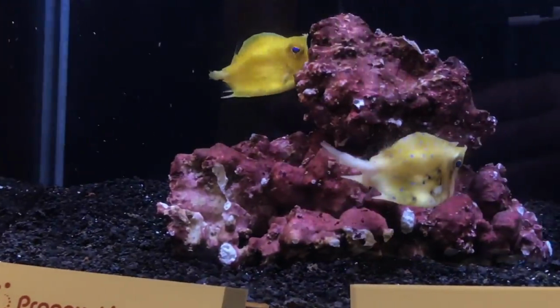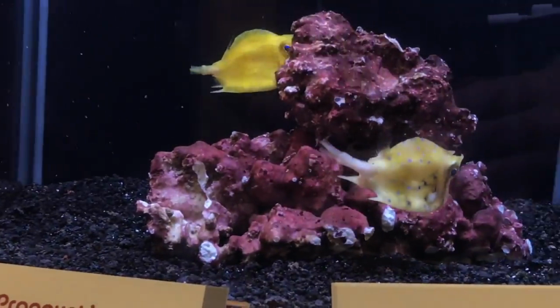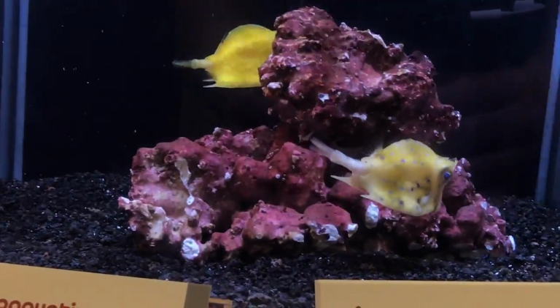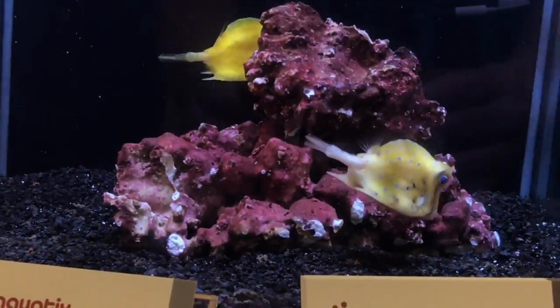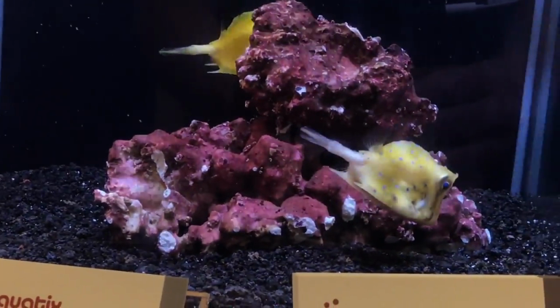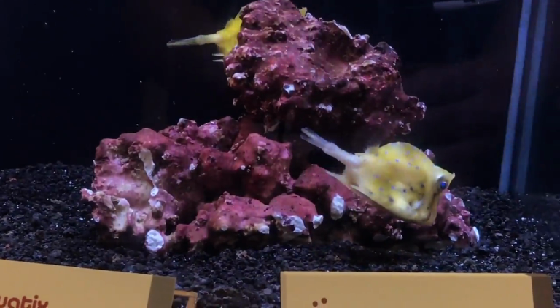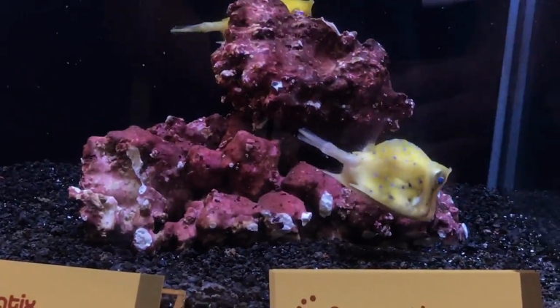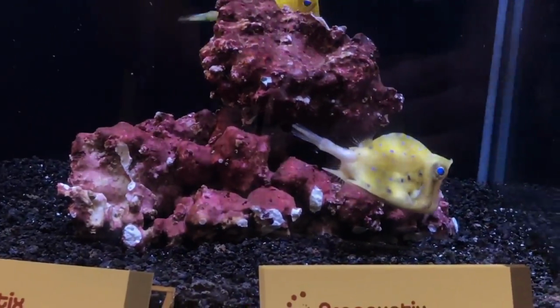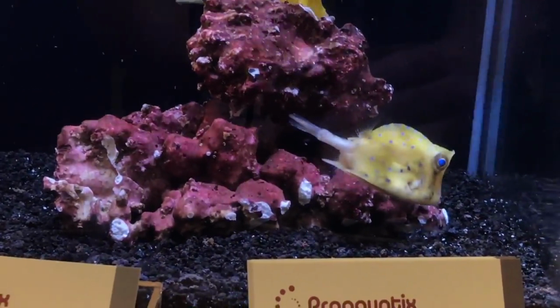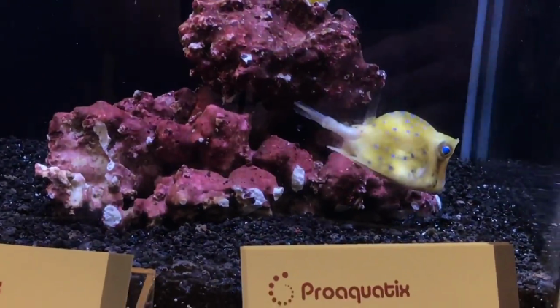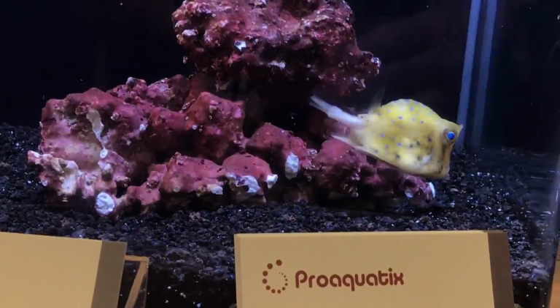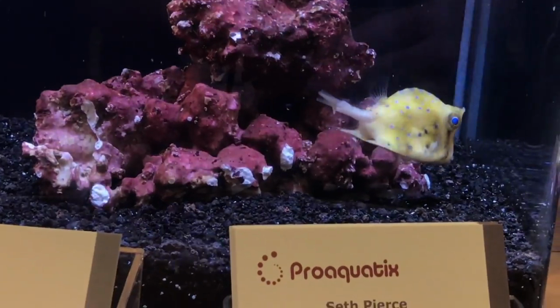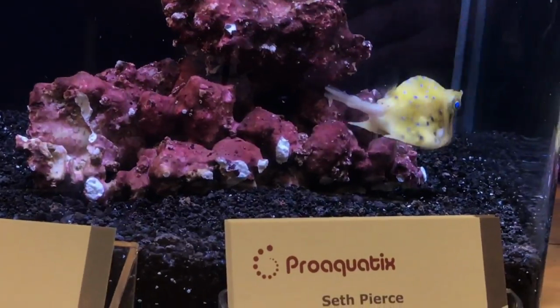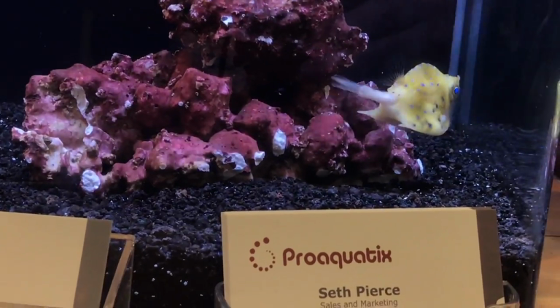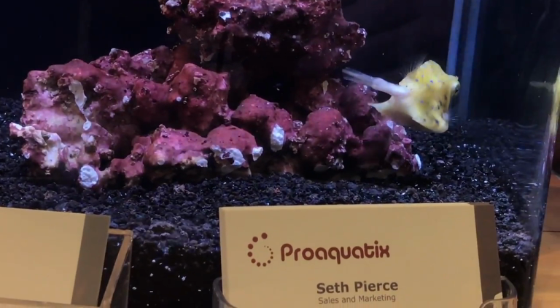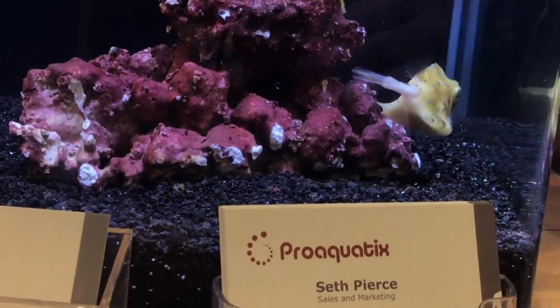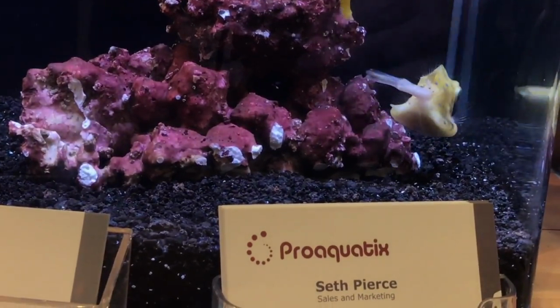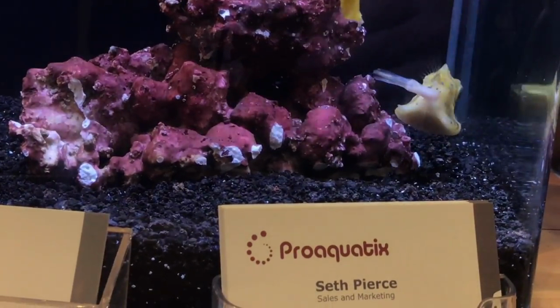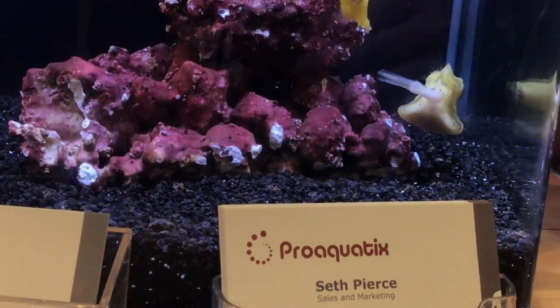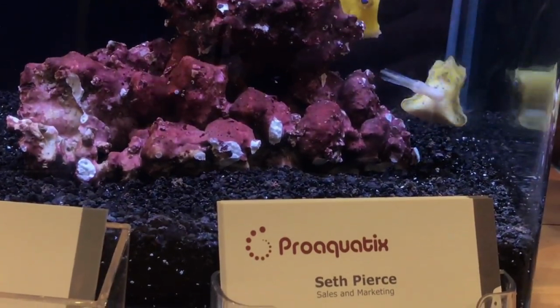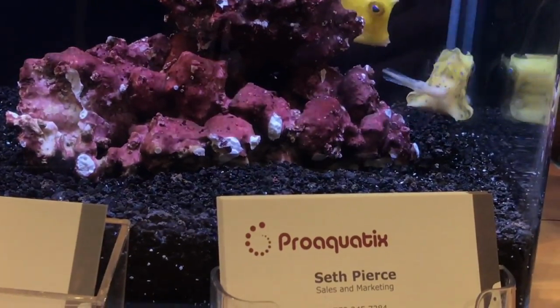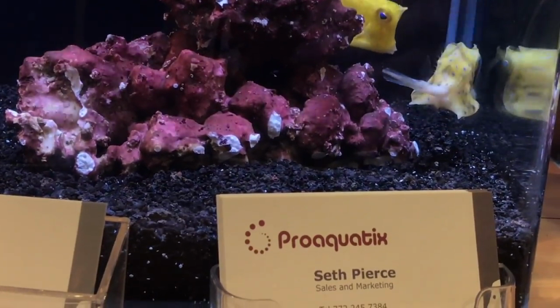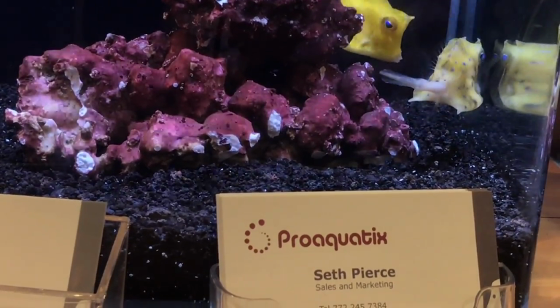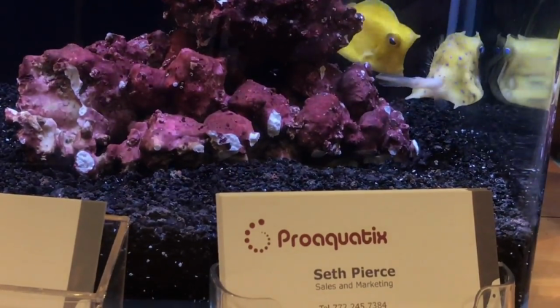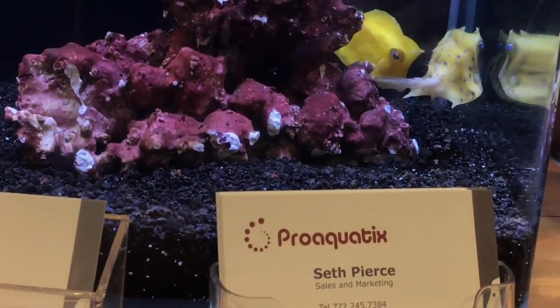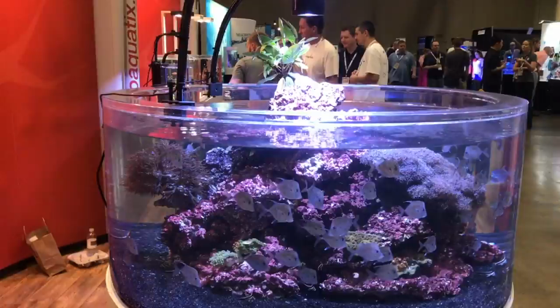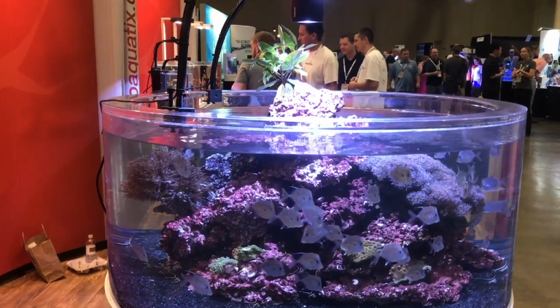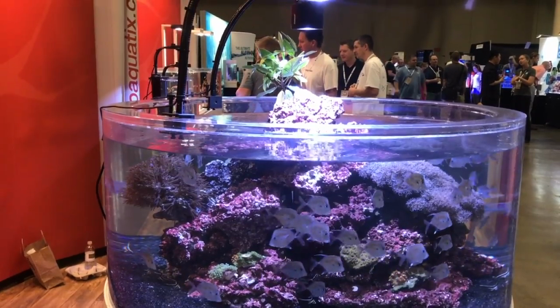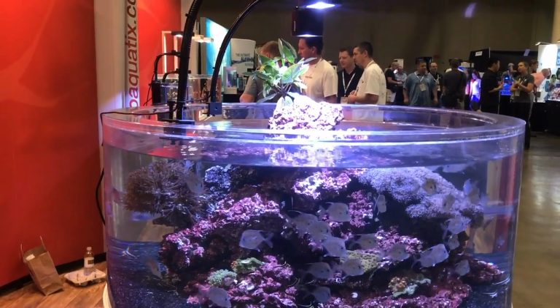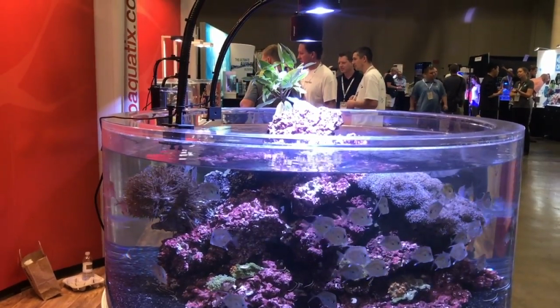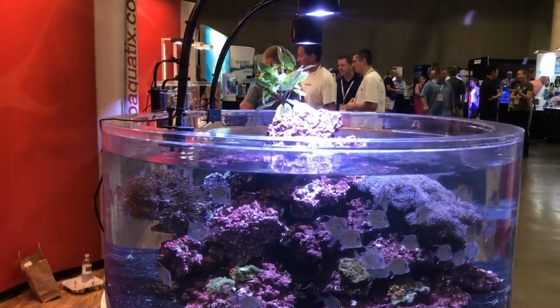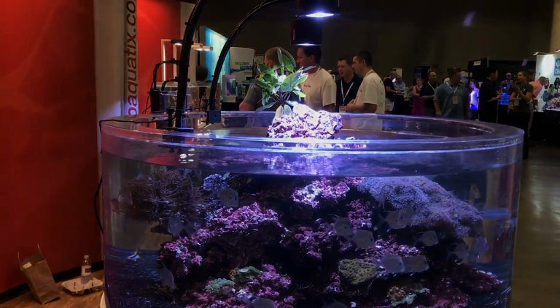While it's always possible to do research online or in books, it's always nice to get answers directly from the source when you're at MACNA. So ask questions and learn what you can. And the obligatory mangrove.